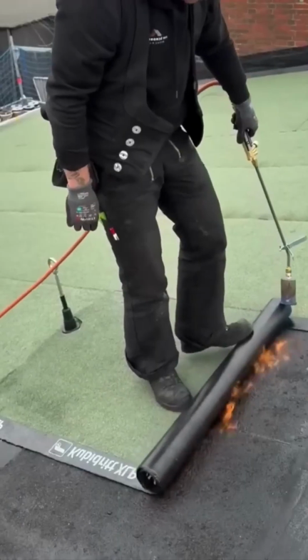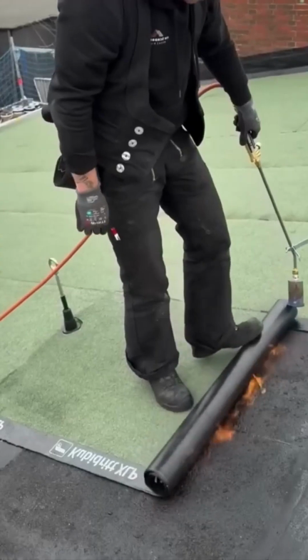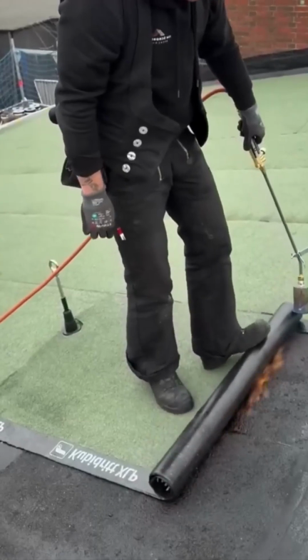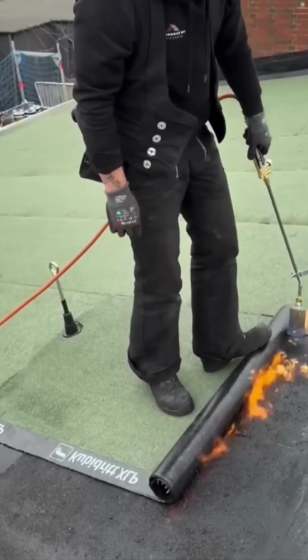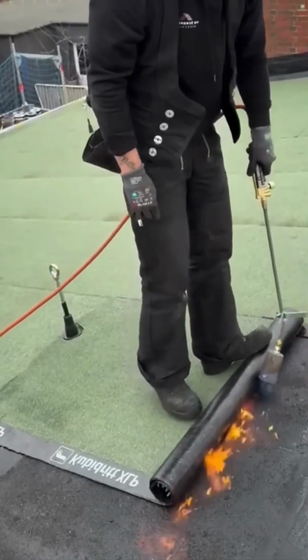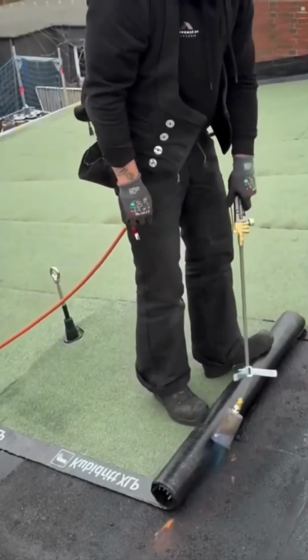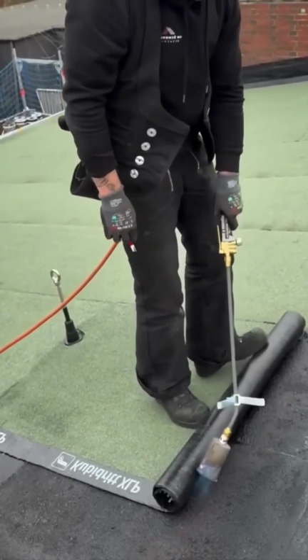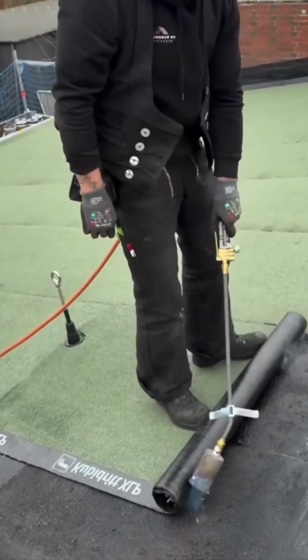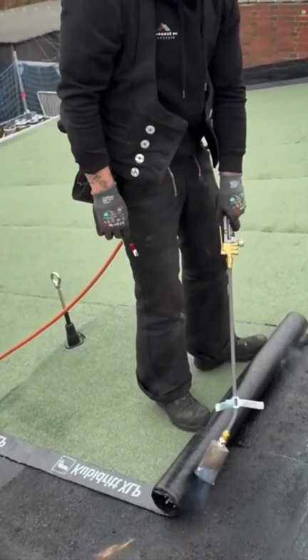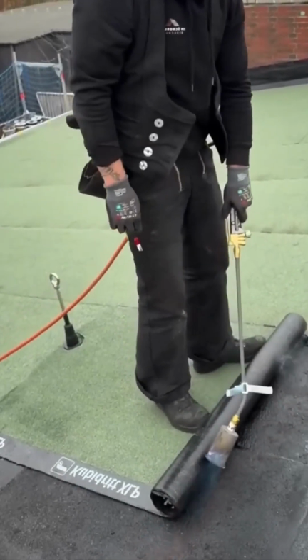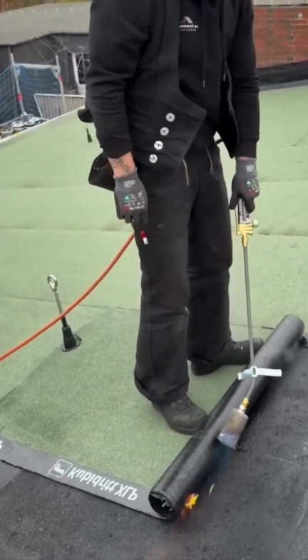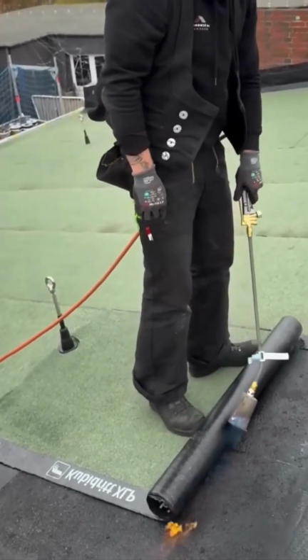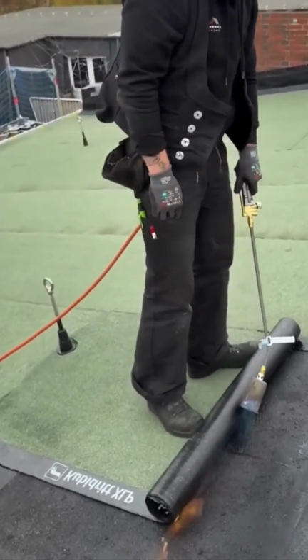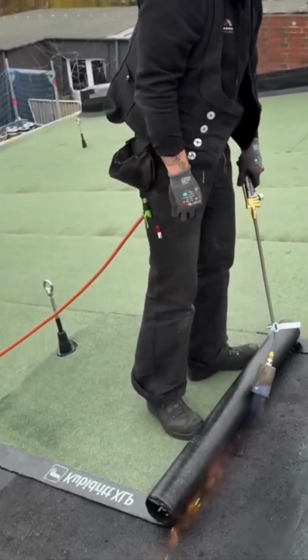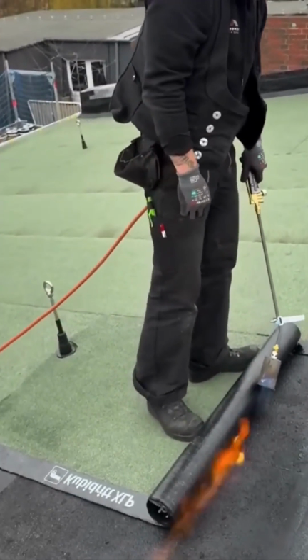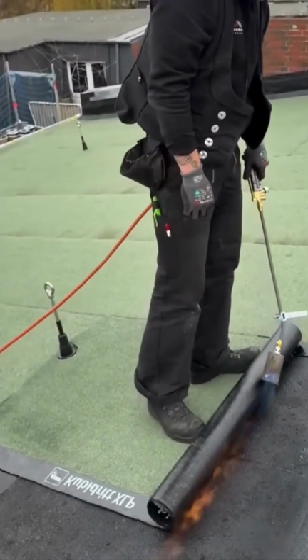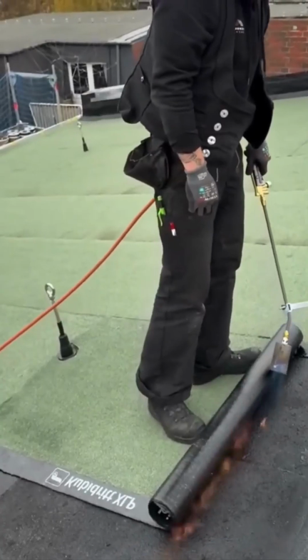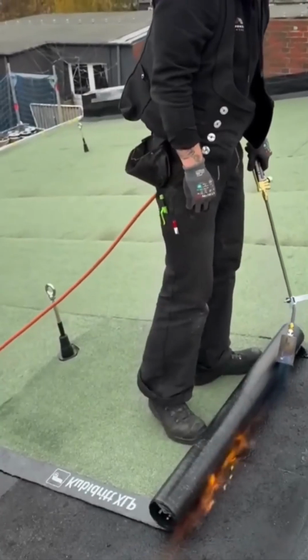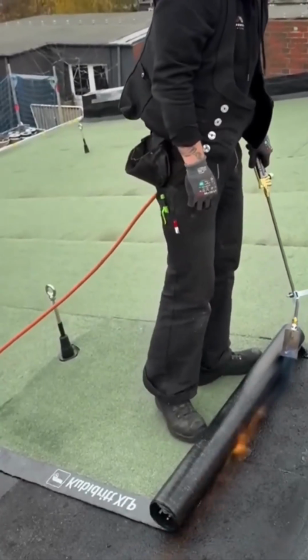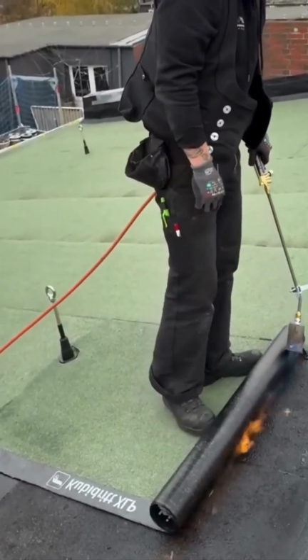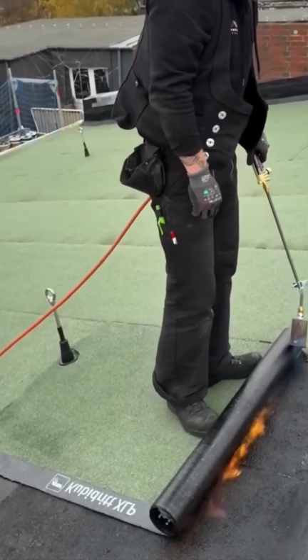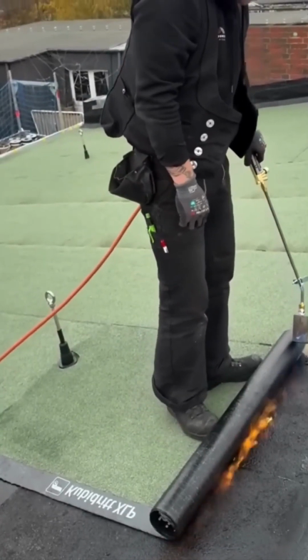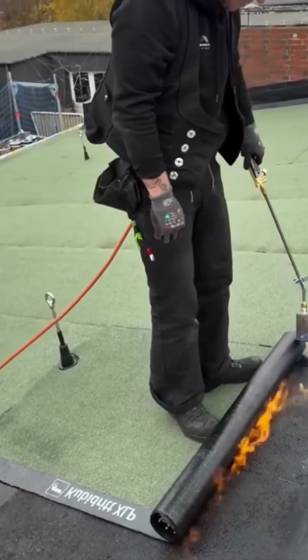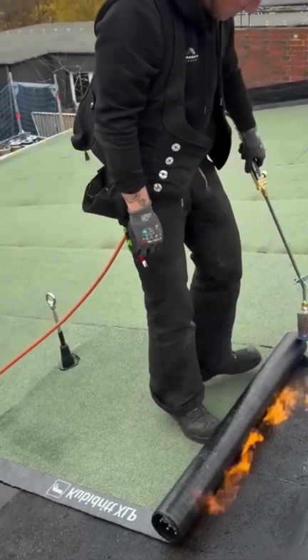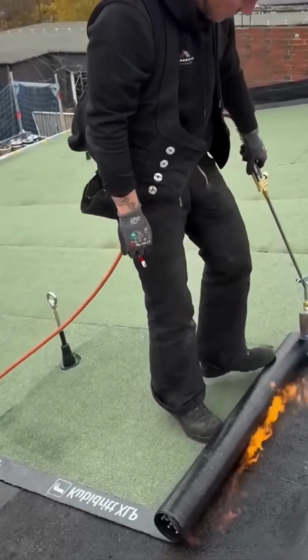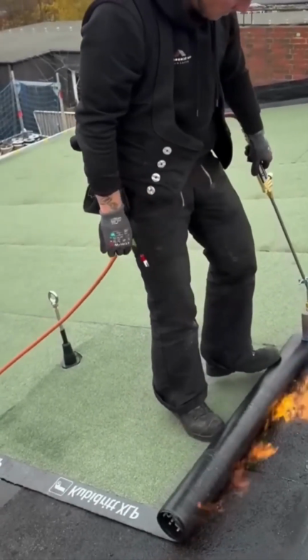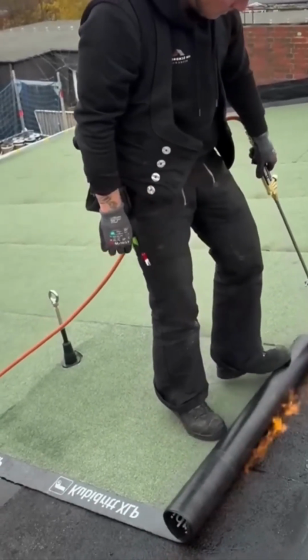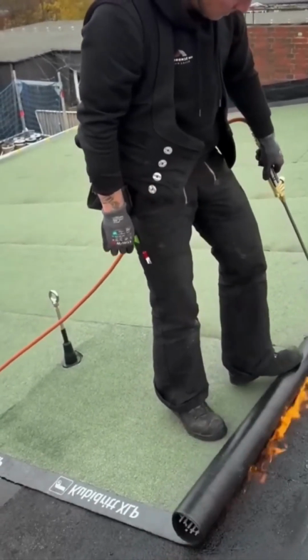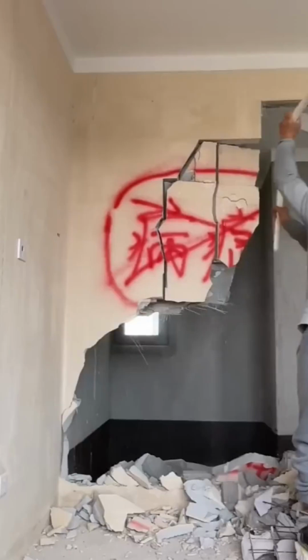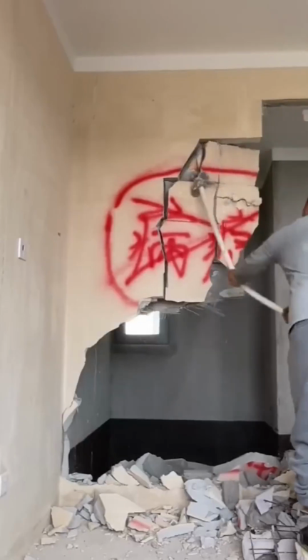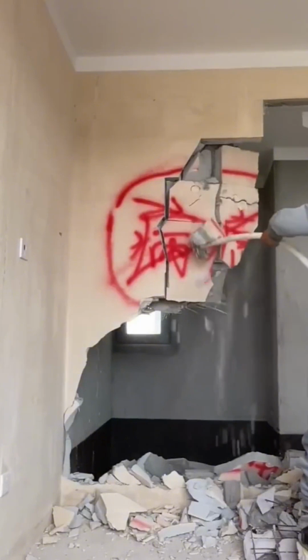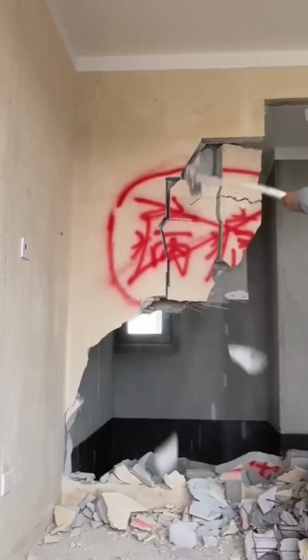Laying down insulation is like putting a warm blanket over the house. It's the unseen hero that will keep the home cool in the summer and warm in the winter — a silent guardian of comfort.